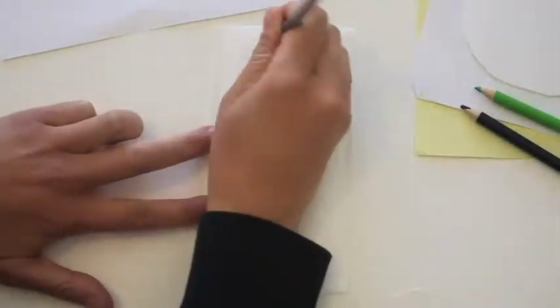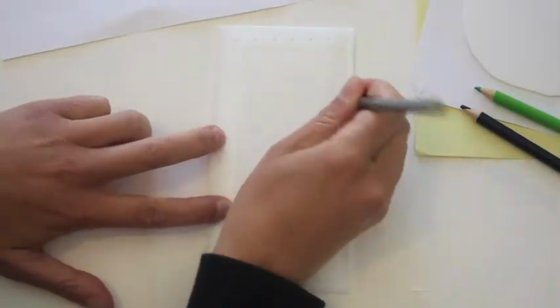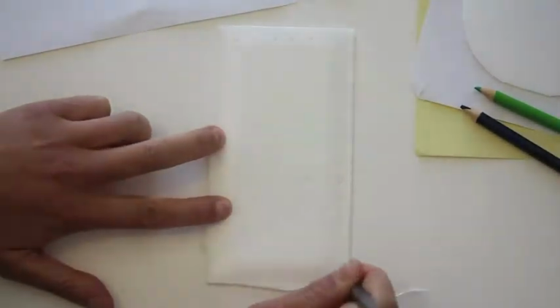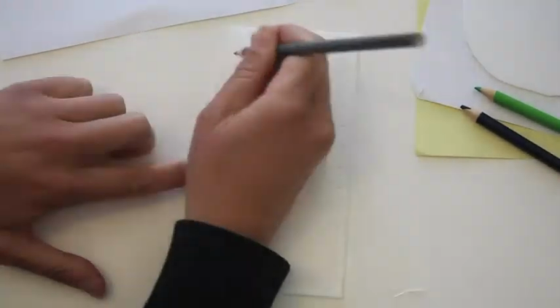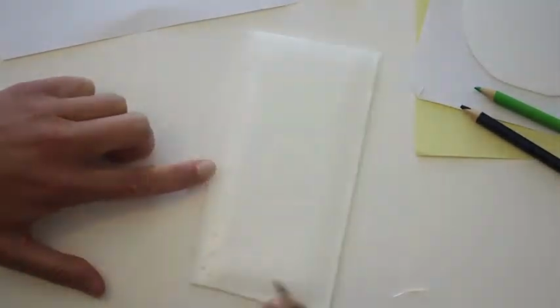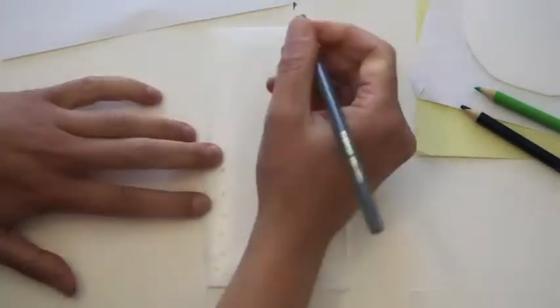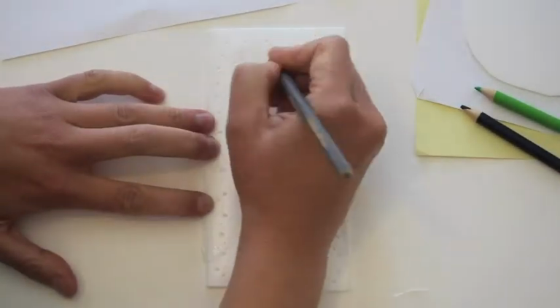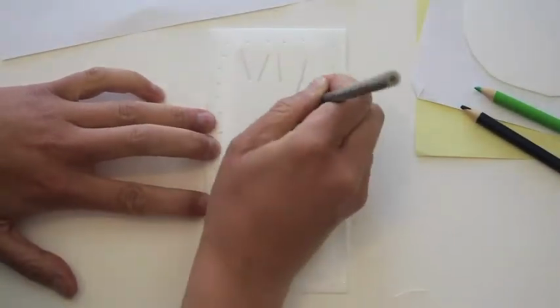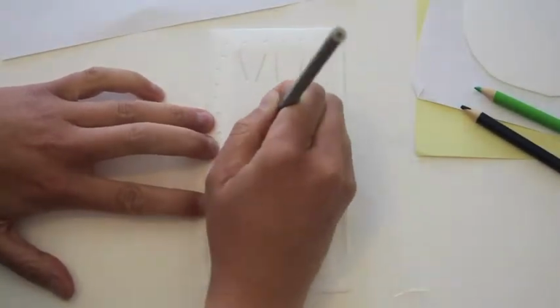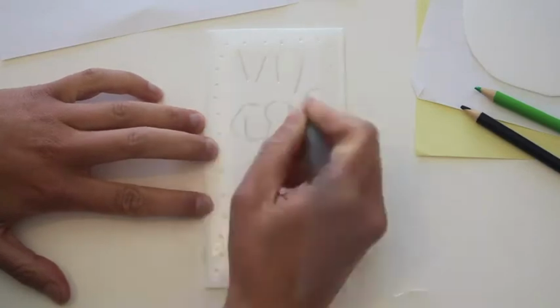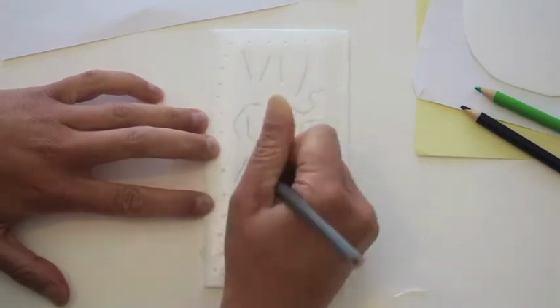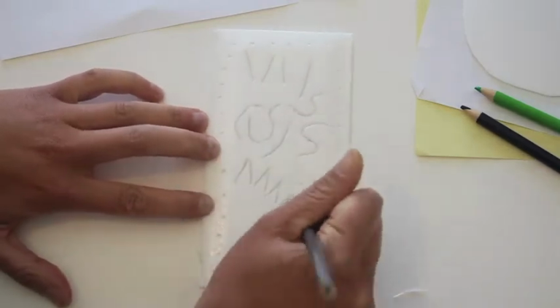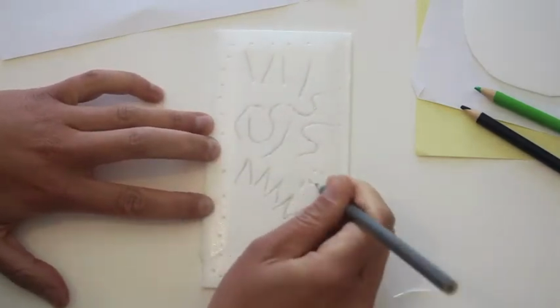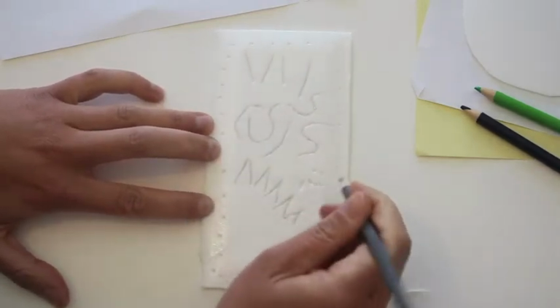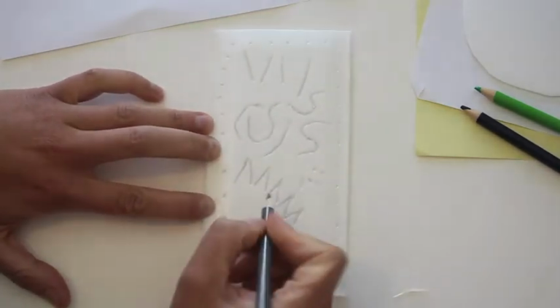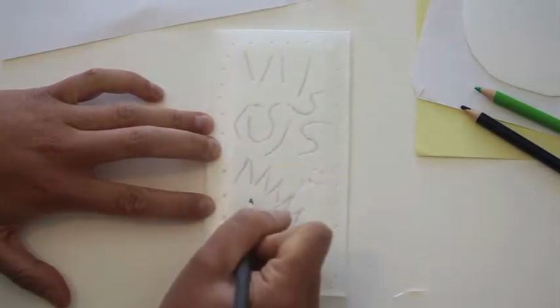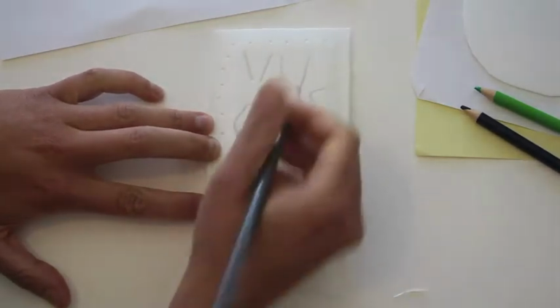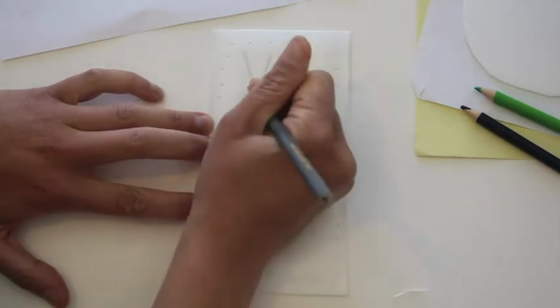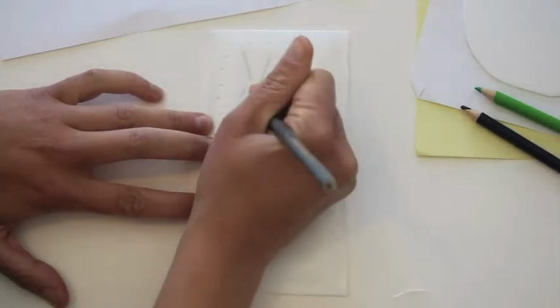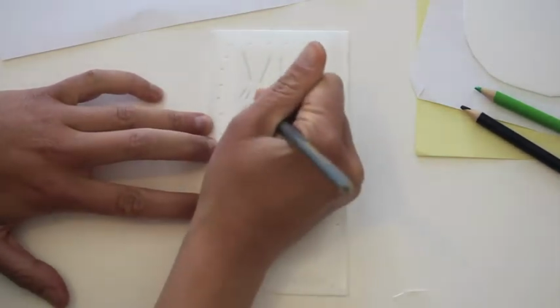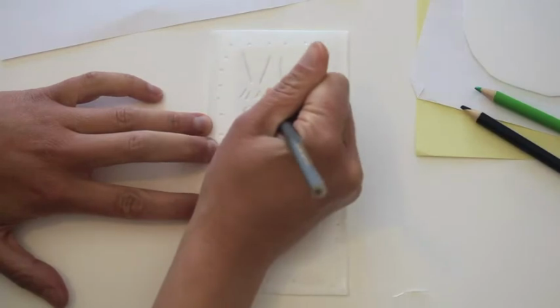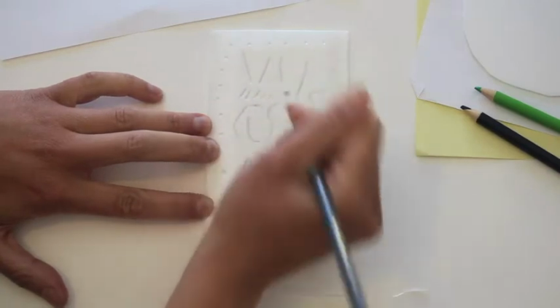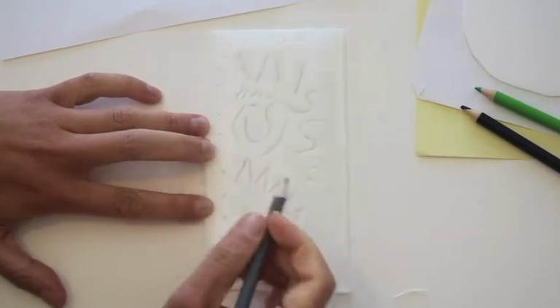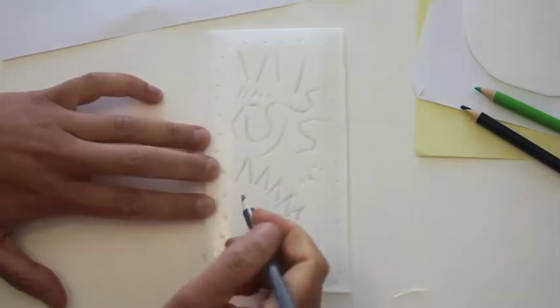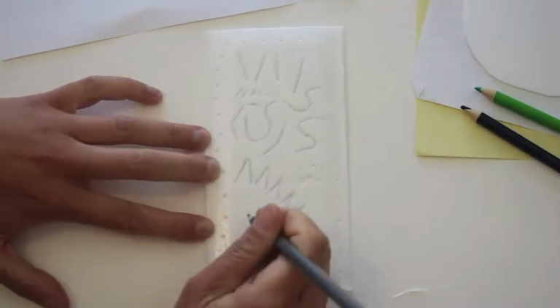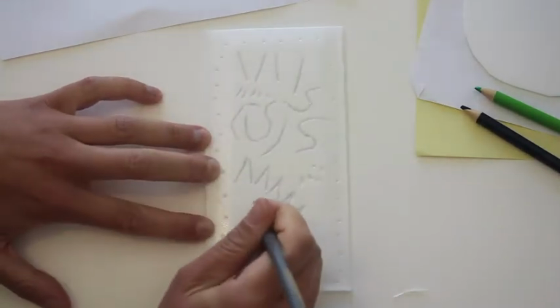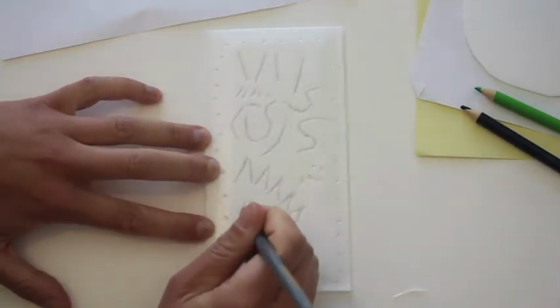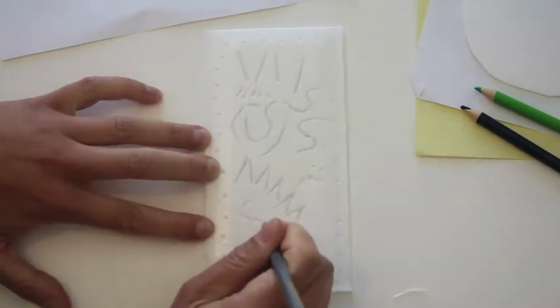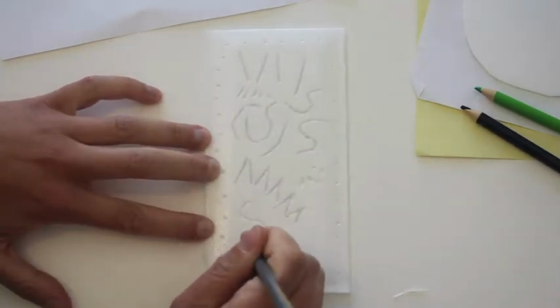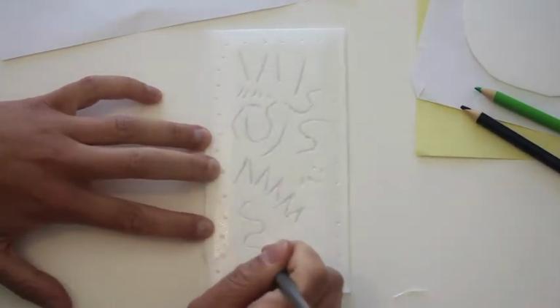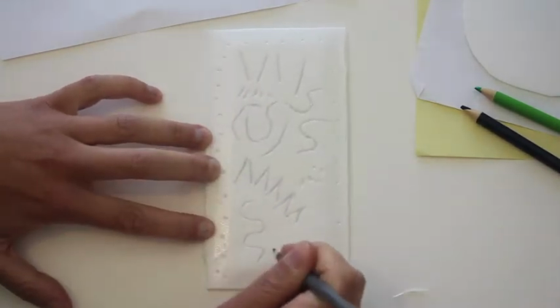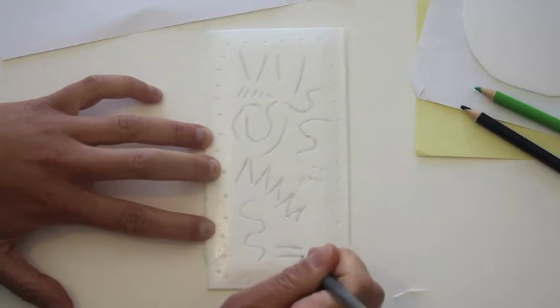It's time to draw into your styrofoam. I'm not really drawing this fast — I was actually drawing nice and slowly like this, taking my time and making sure I was pressing into the styrofoam to create a good impression.